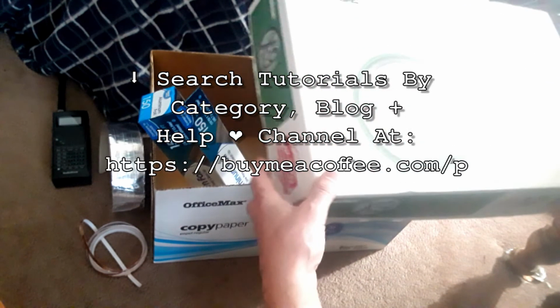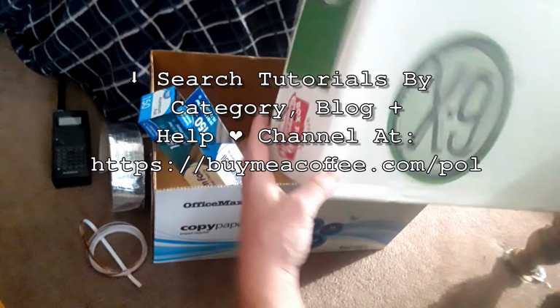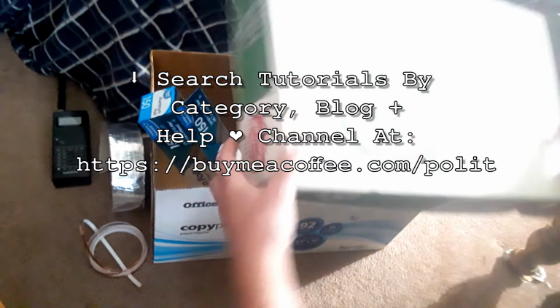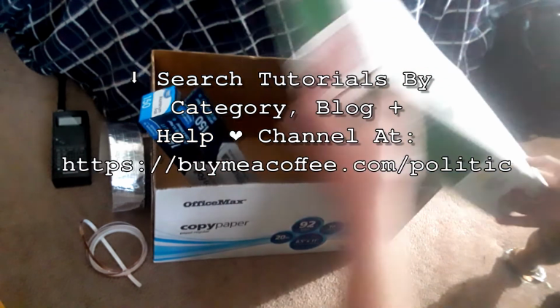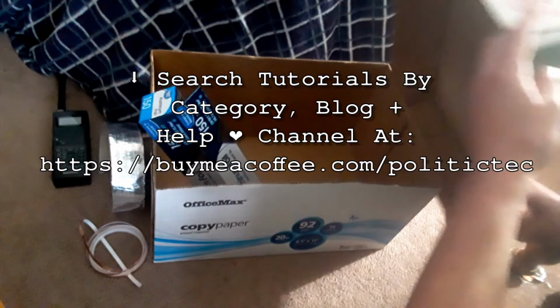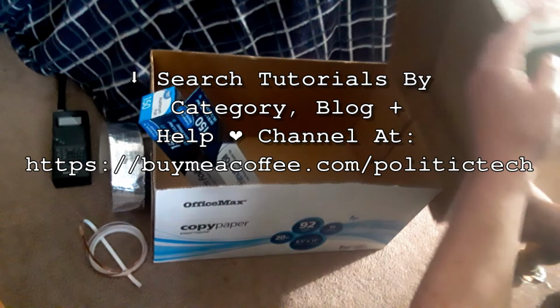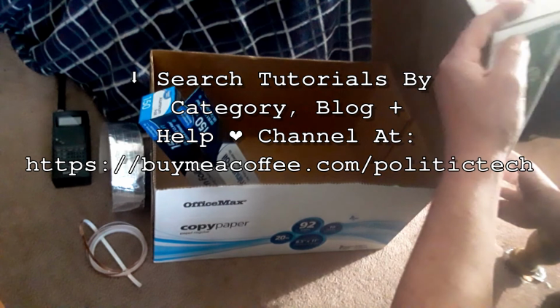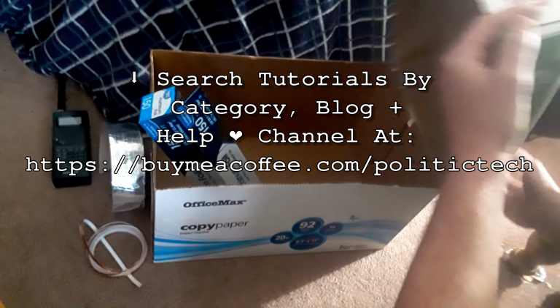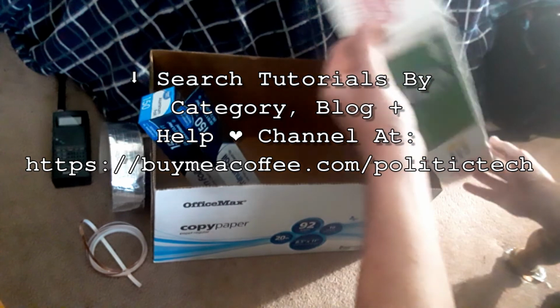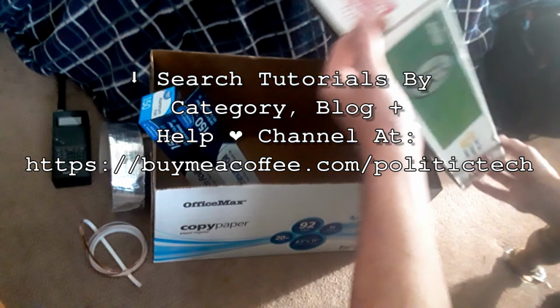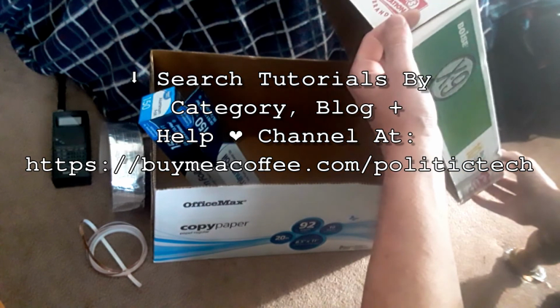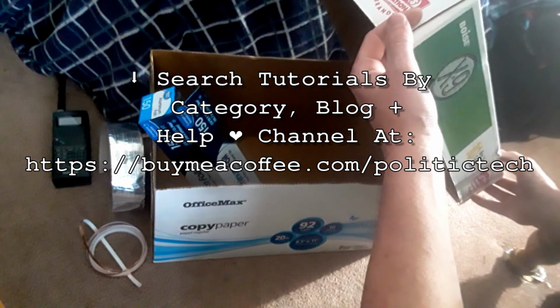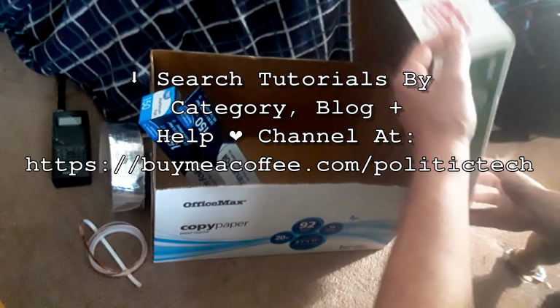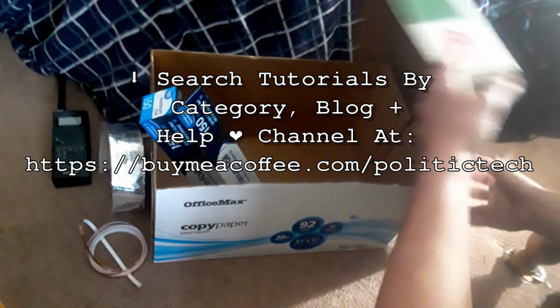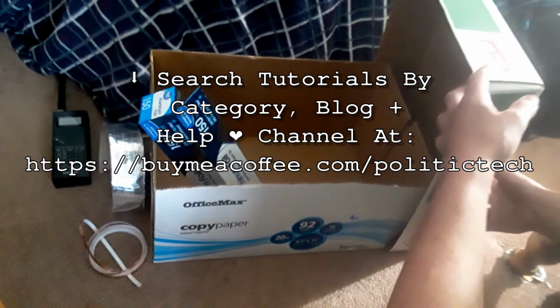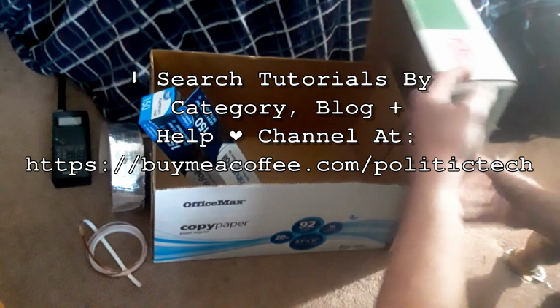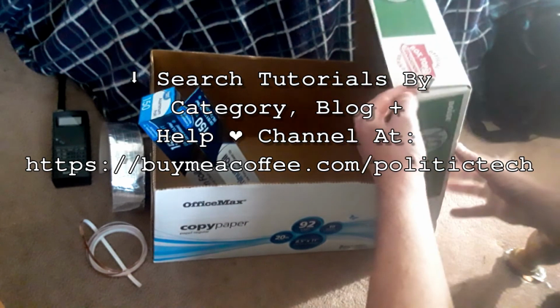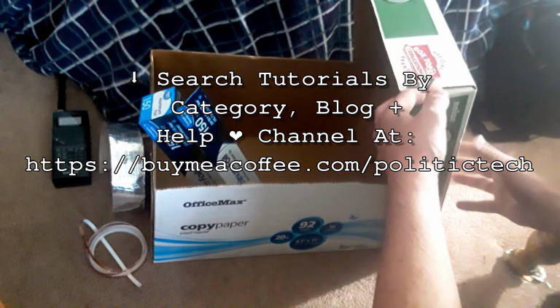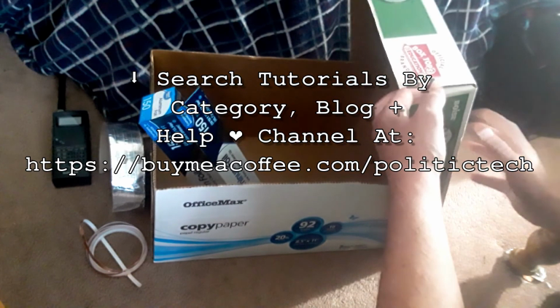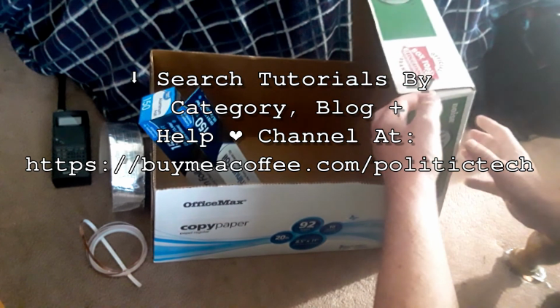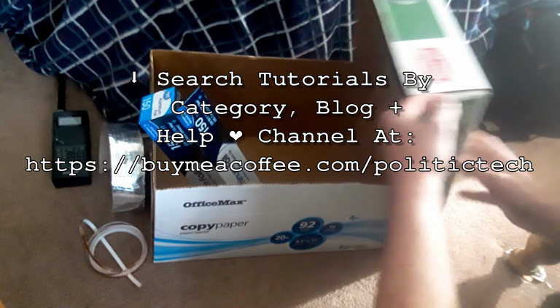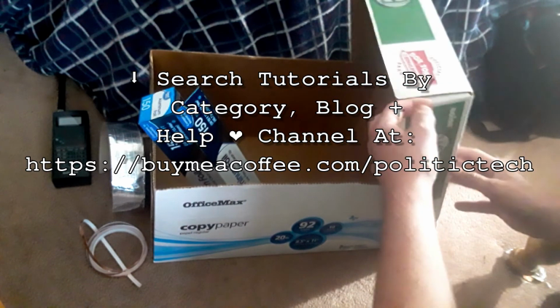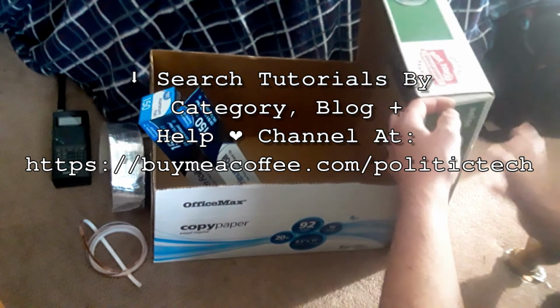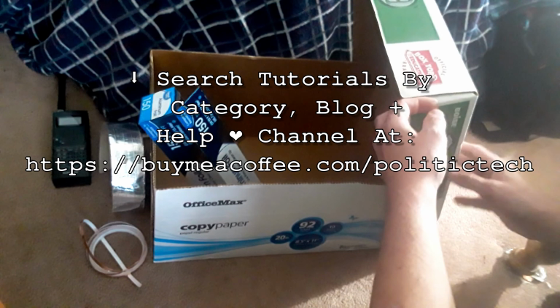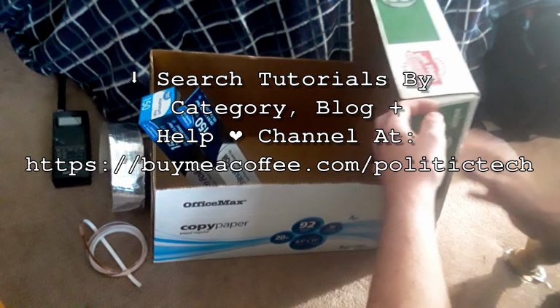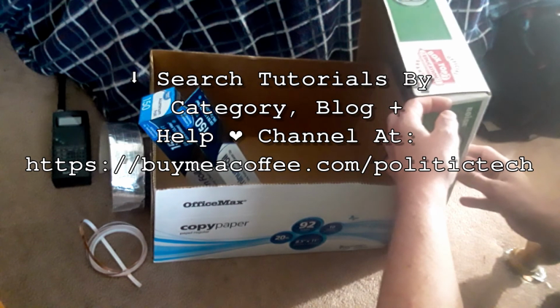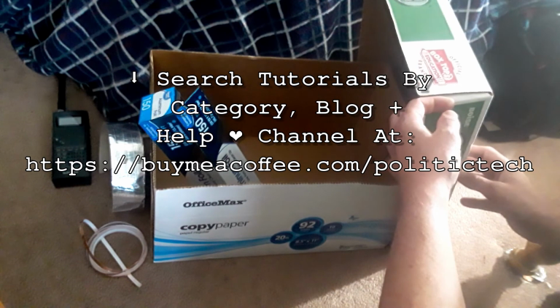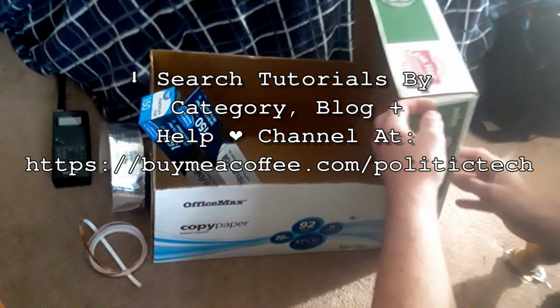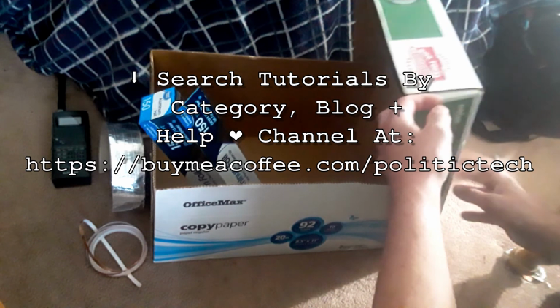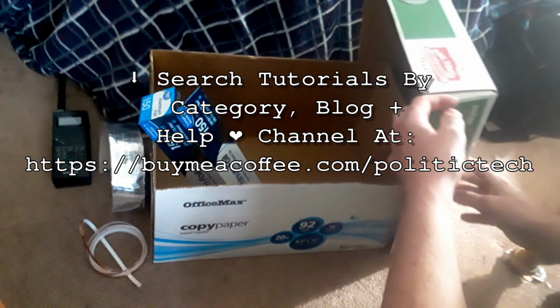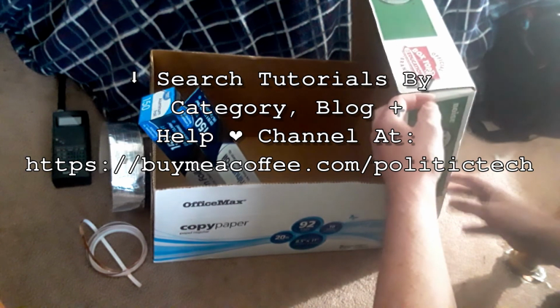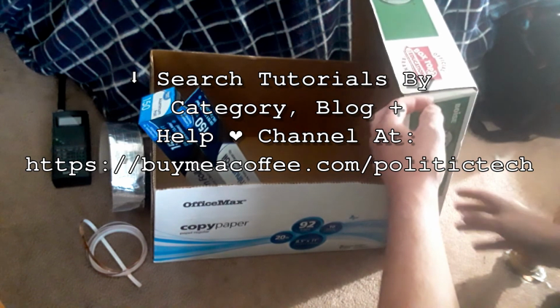So make sure to like, share, and subscribe for this series. I will be back later with more on Linux, open source, and how to protect your privacy.